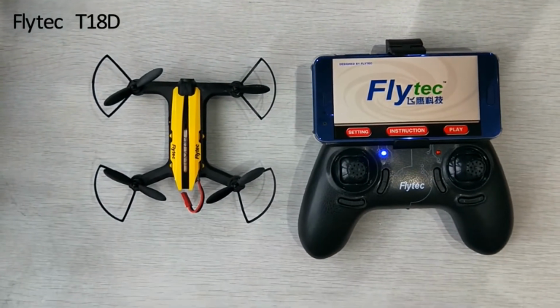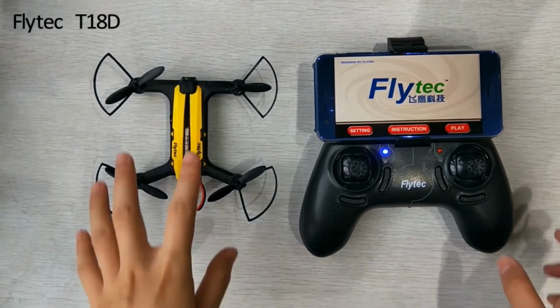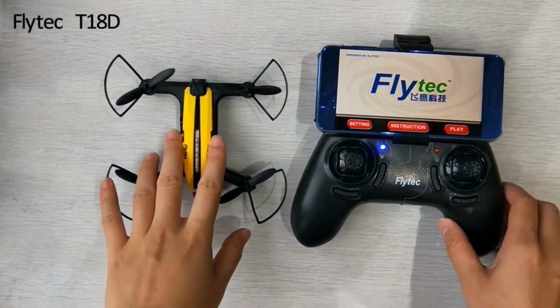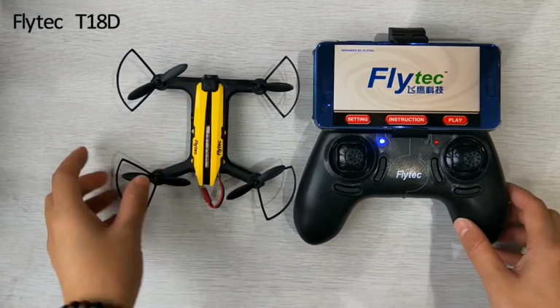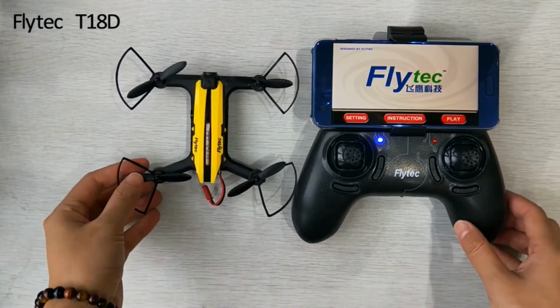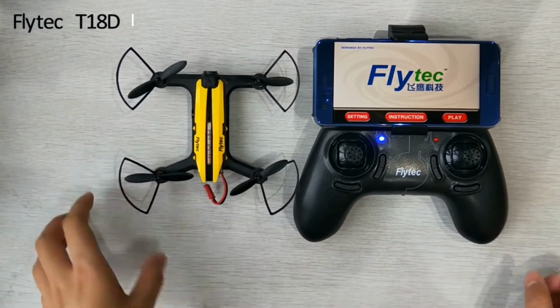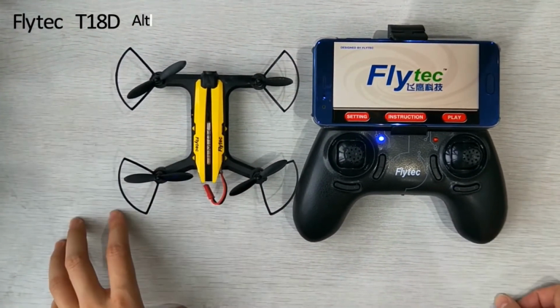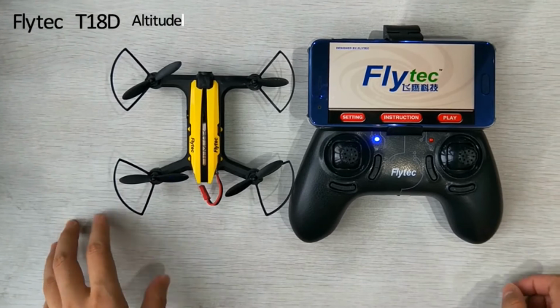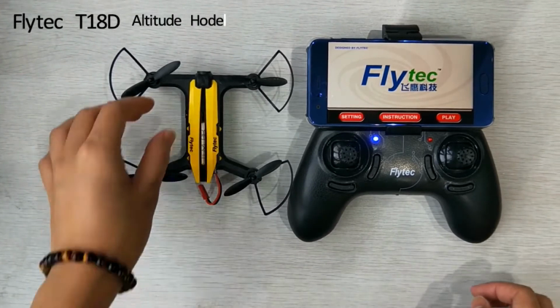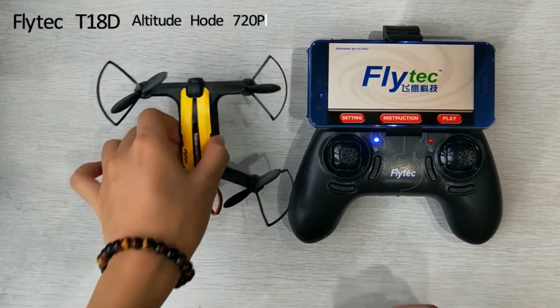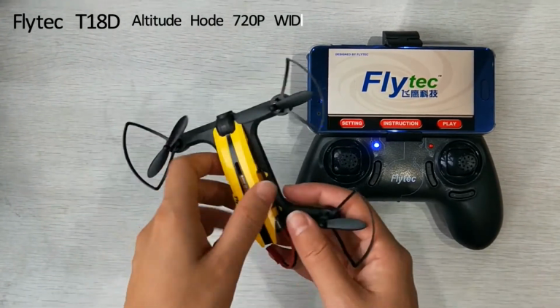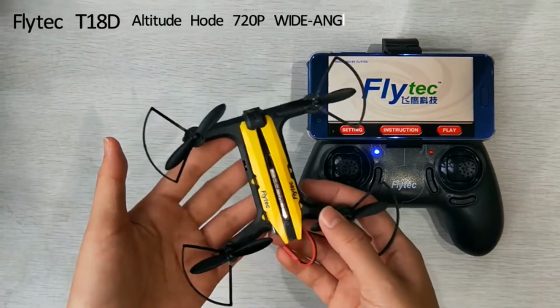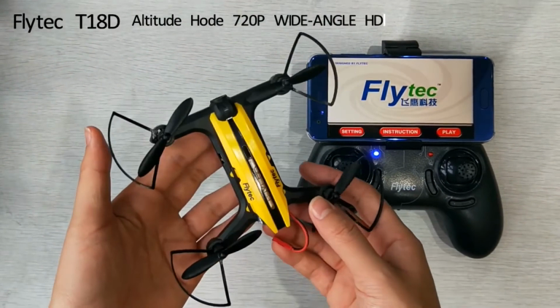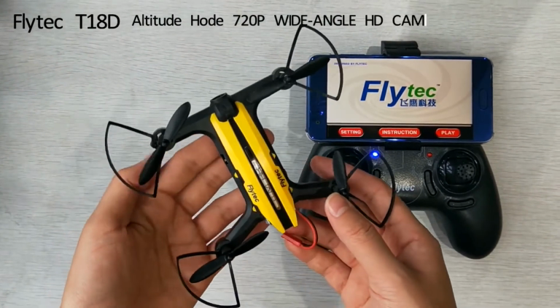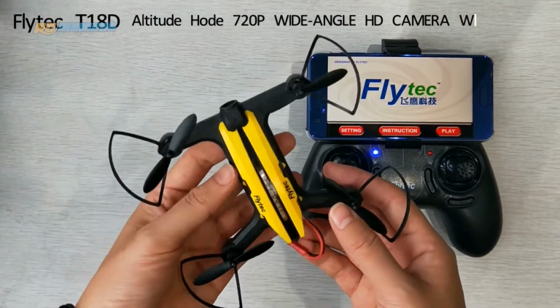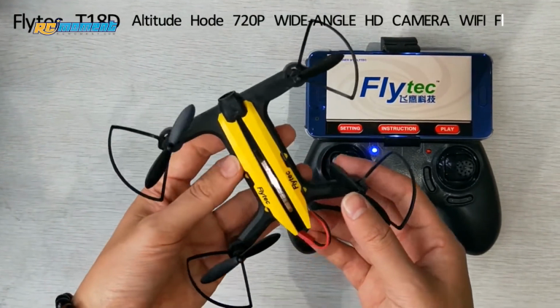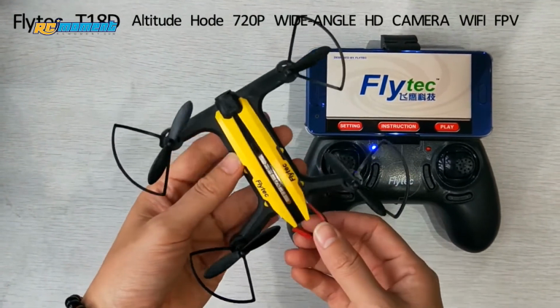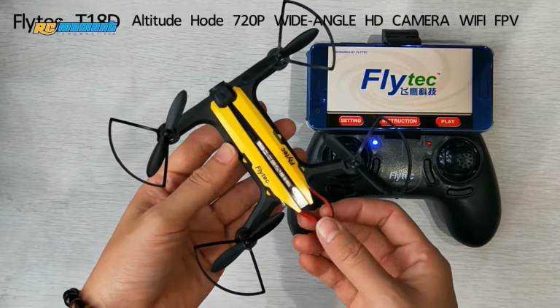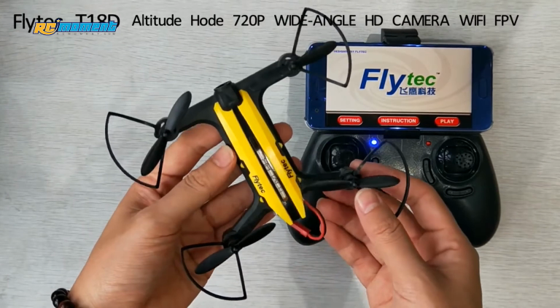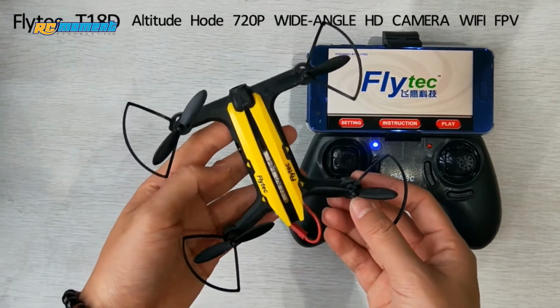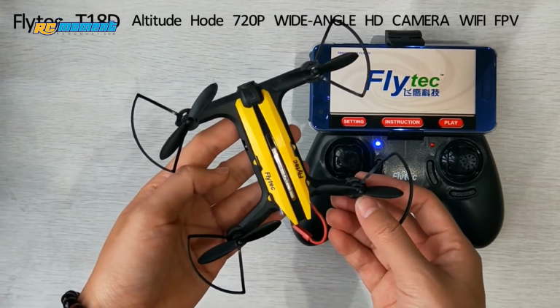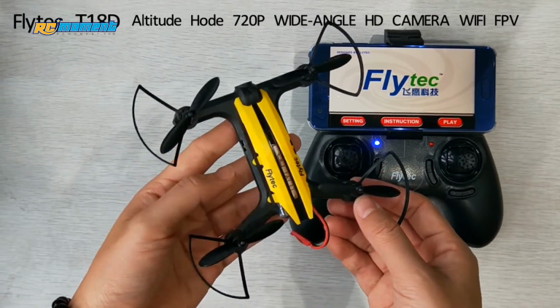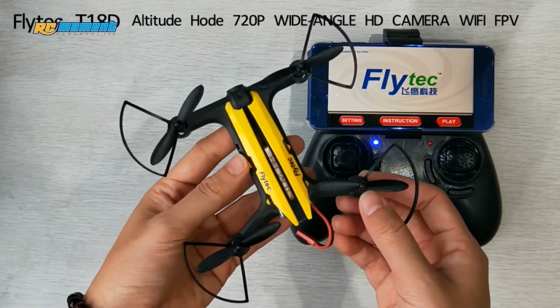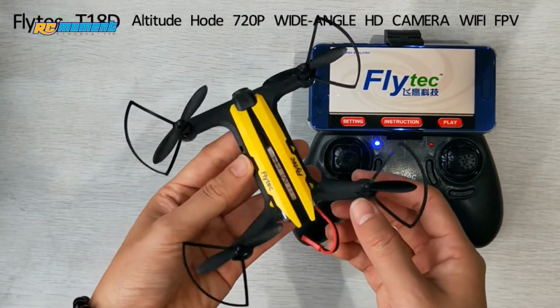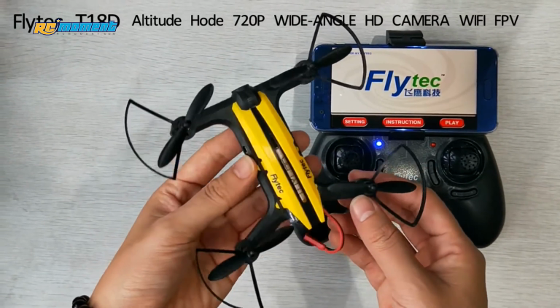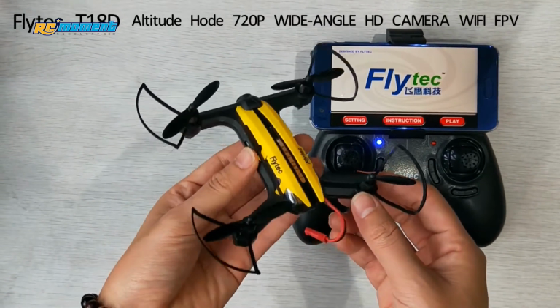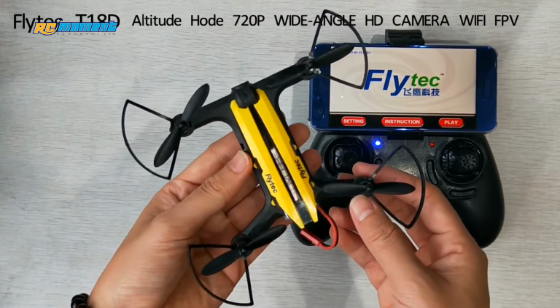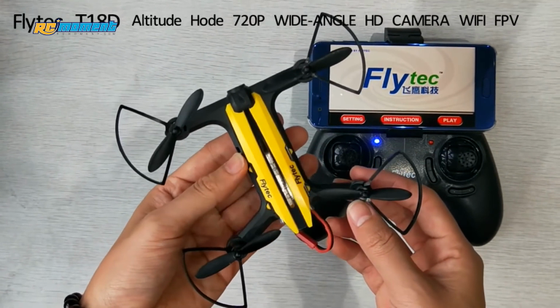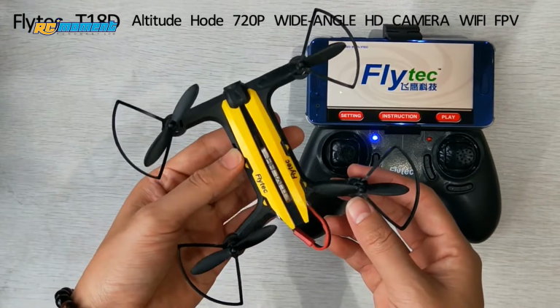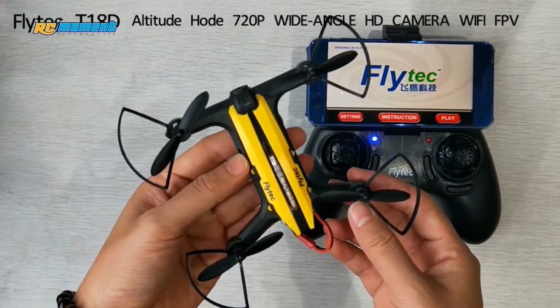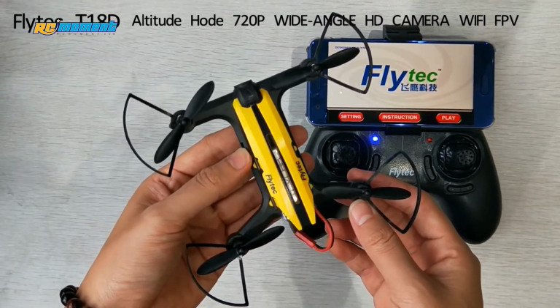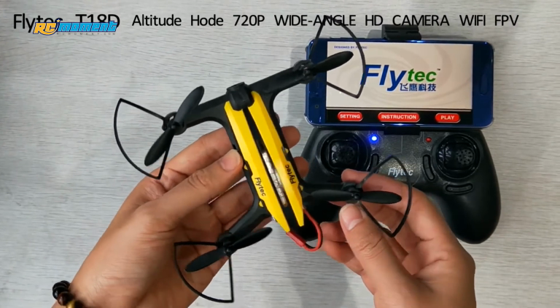Hello and welcome to FLYTECH ASSISTOR. Today I want to show you this drone T18D. It's an upgraded version of T18, and it equips a high-hold function, so it's easier to control.